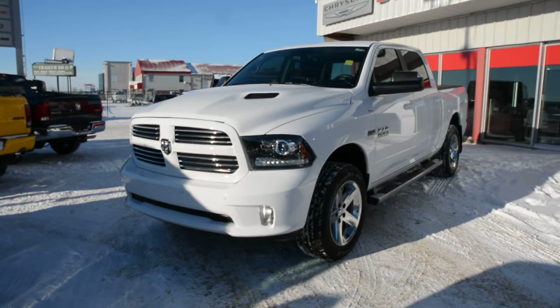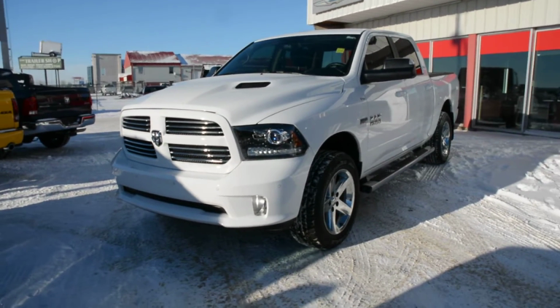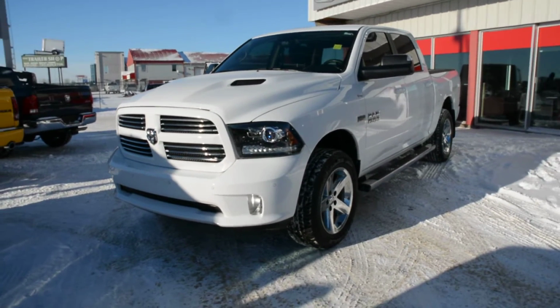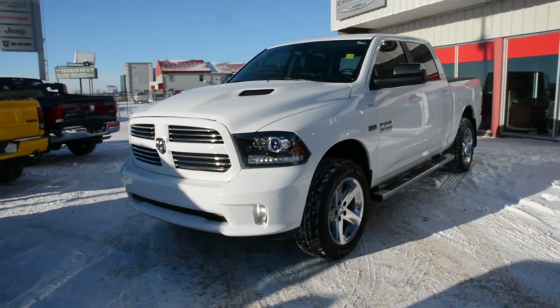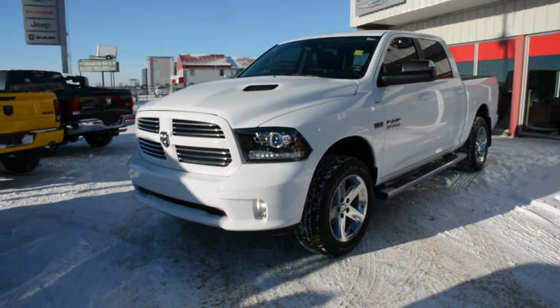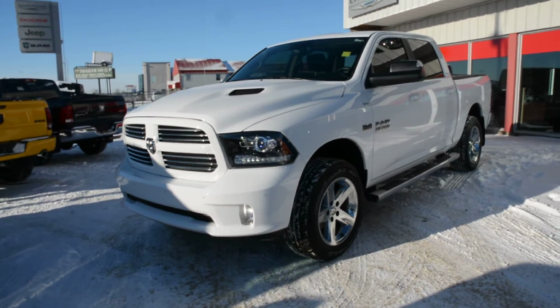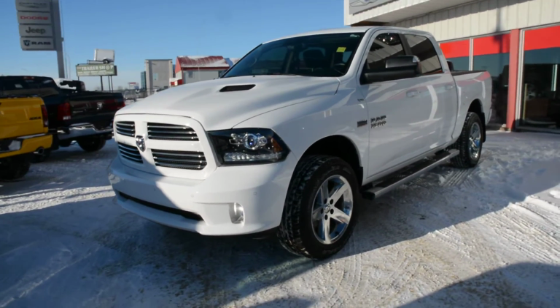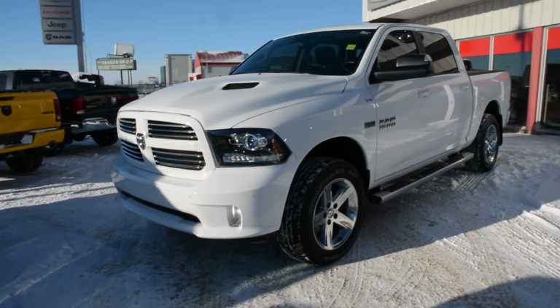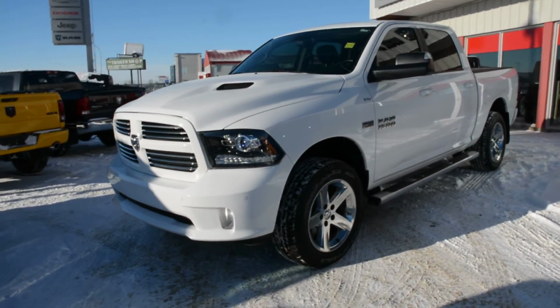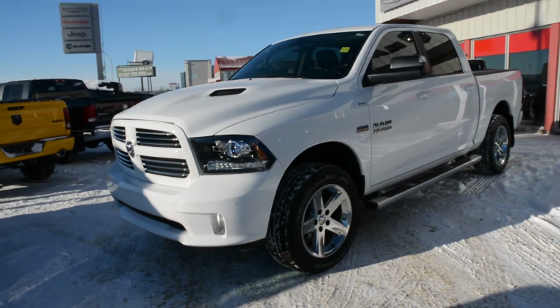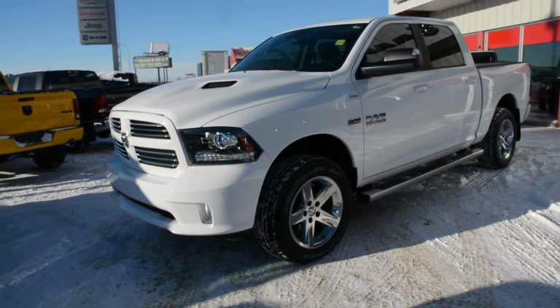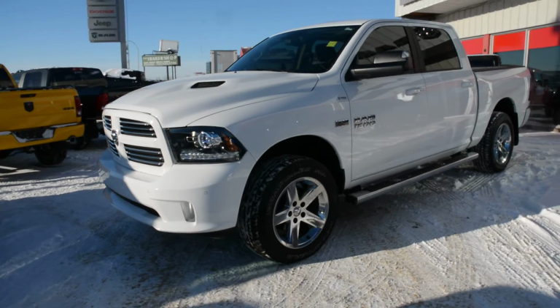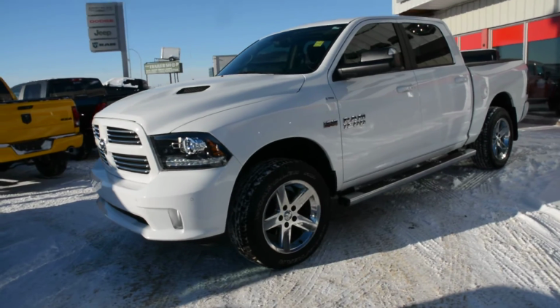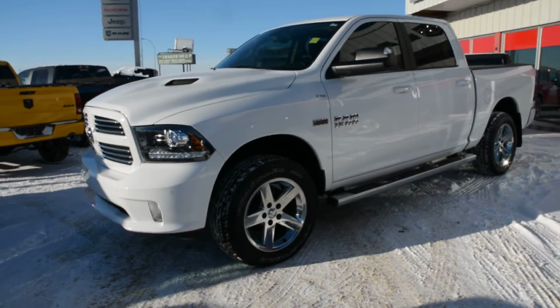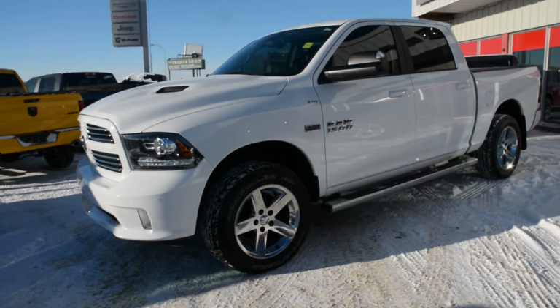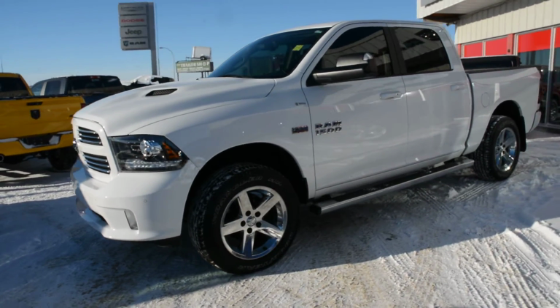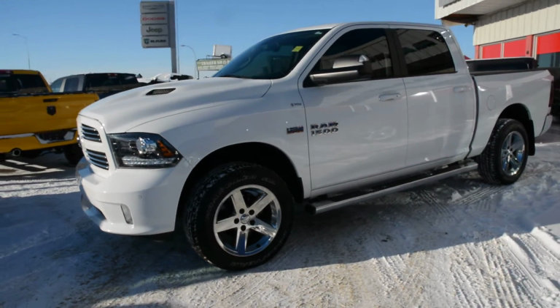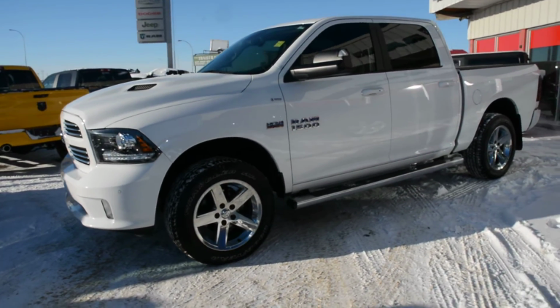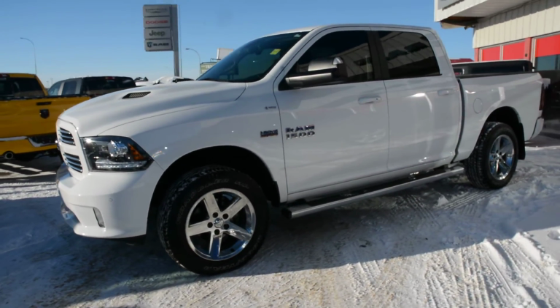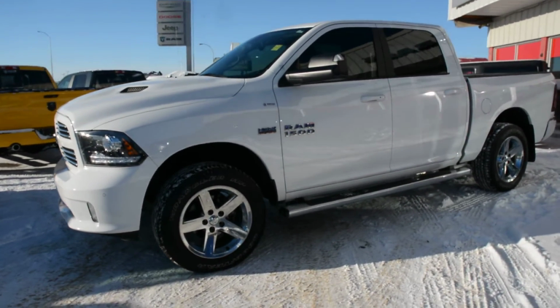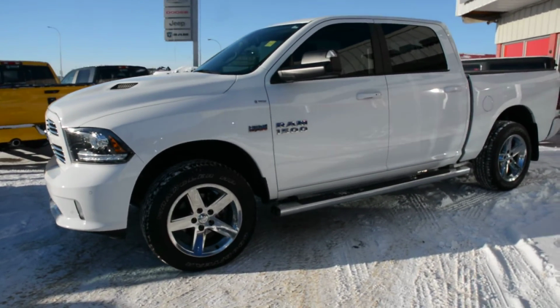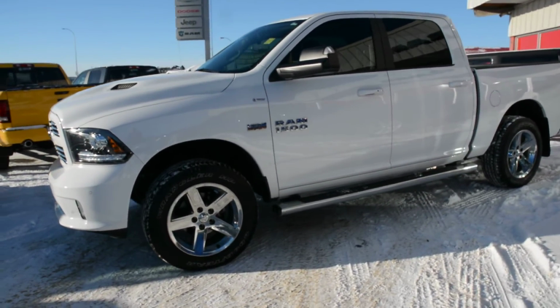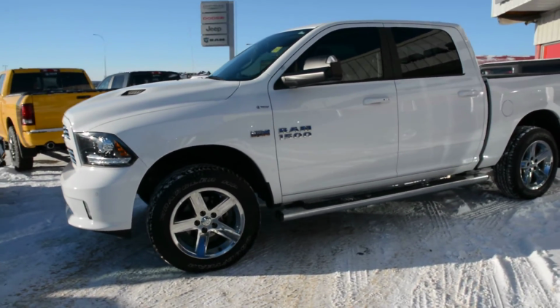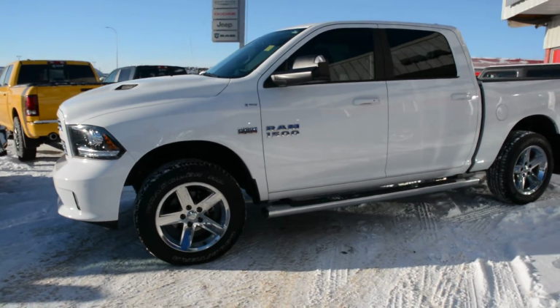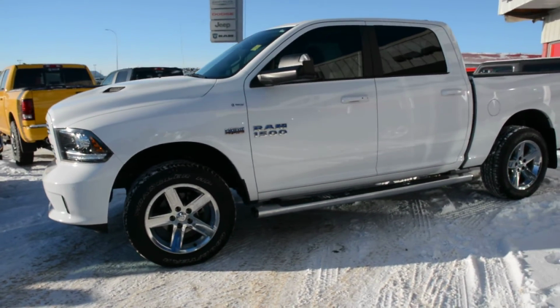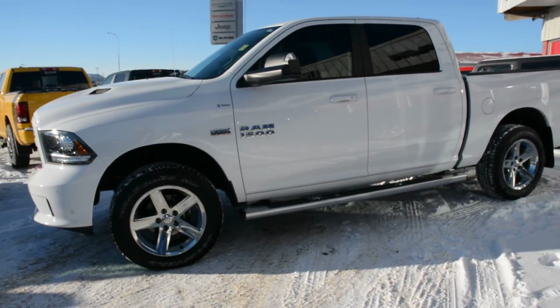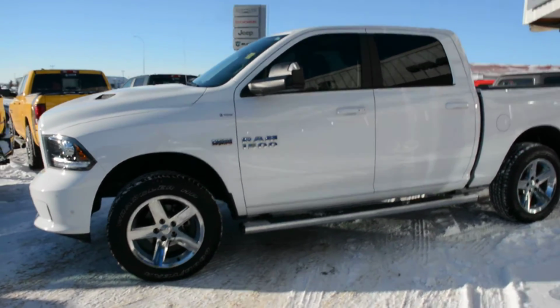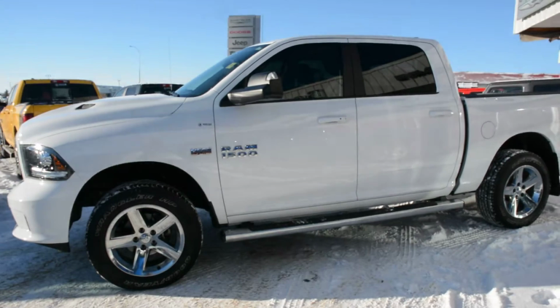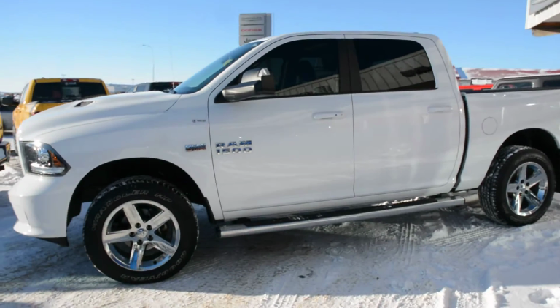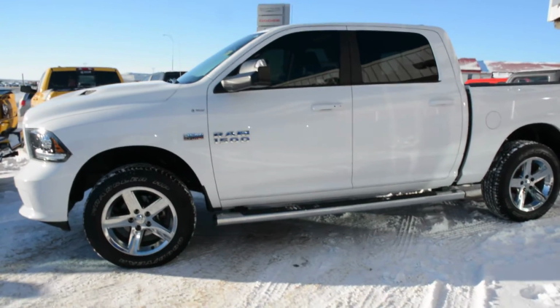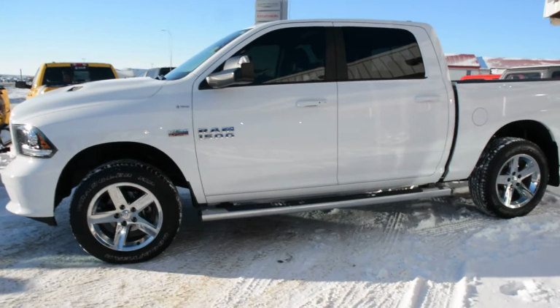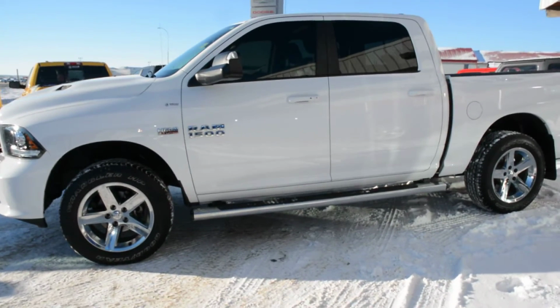Hi everybody, Brynn here over at Bonnyville Dodge, just here to show you this pre-owned 2014 Ram 1500 Sport we have here on the lot. We're just going to take a walk around the unit today to show you some of the features and options specific to this unit.